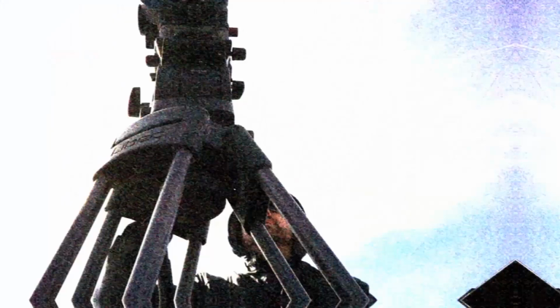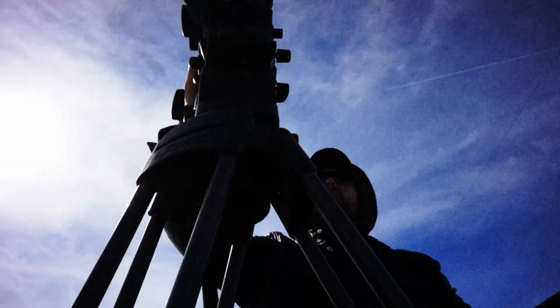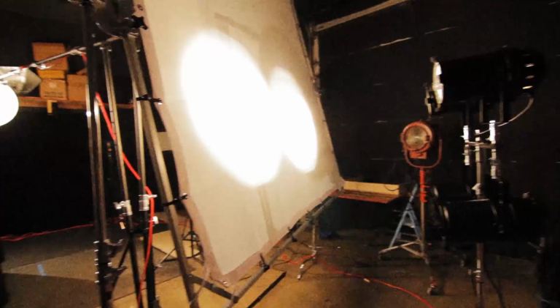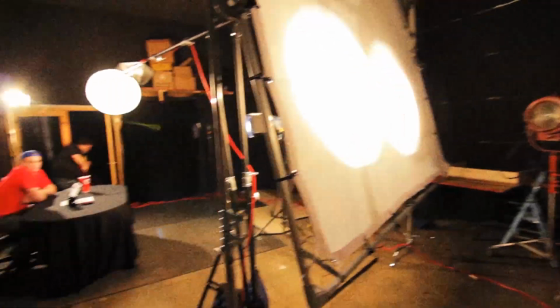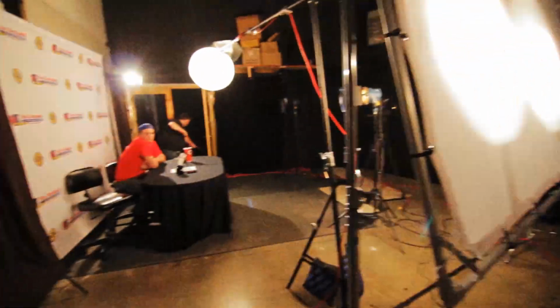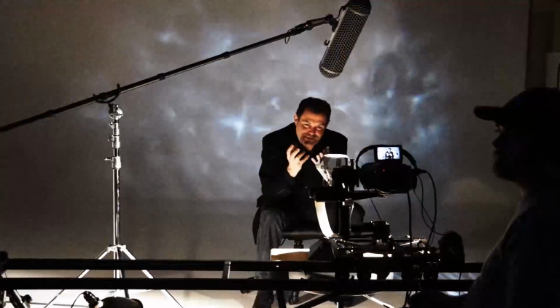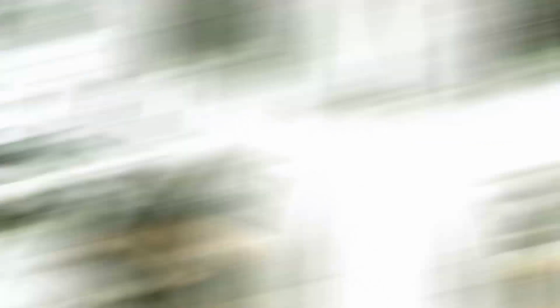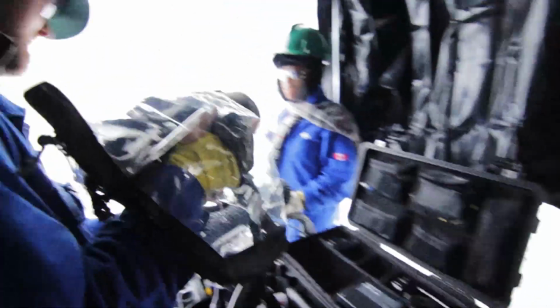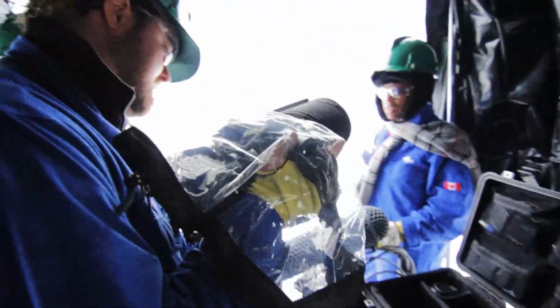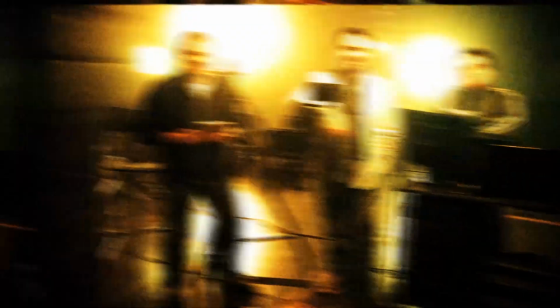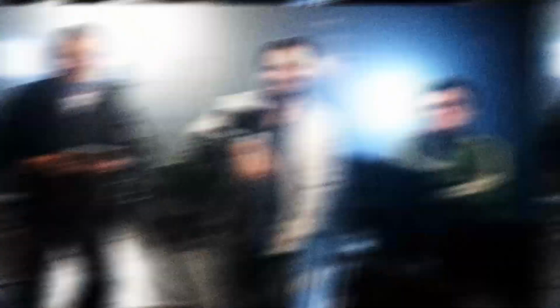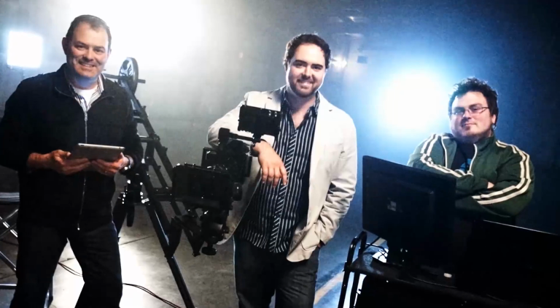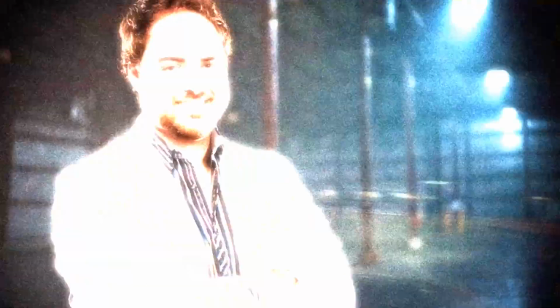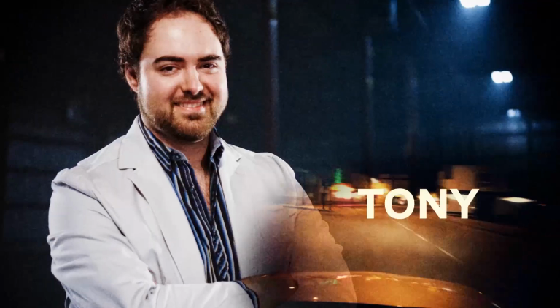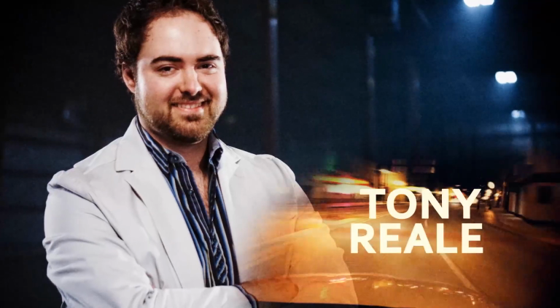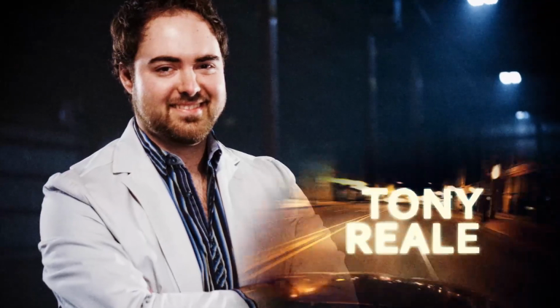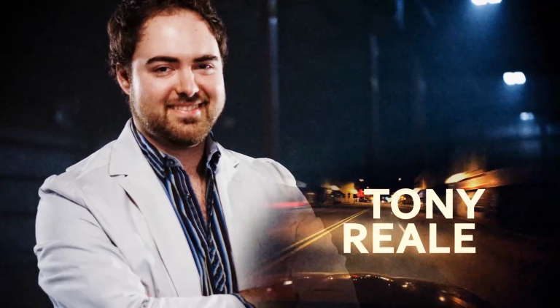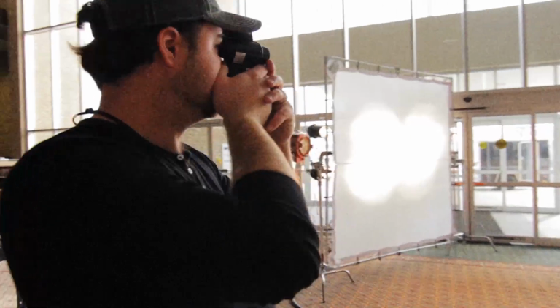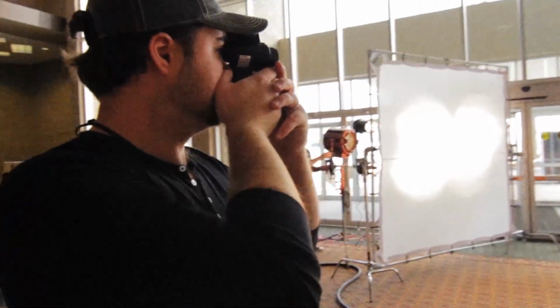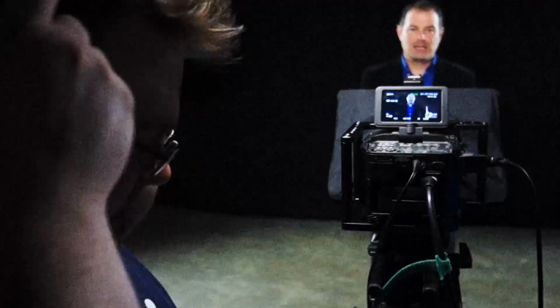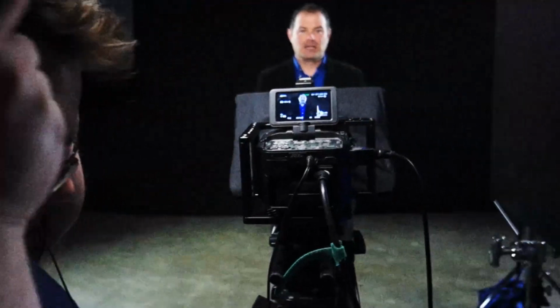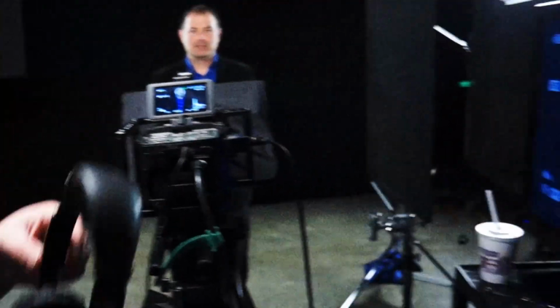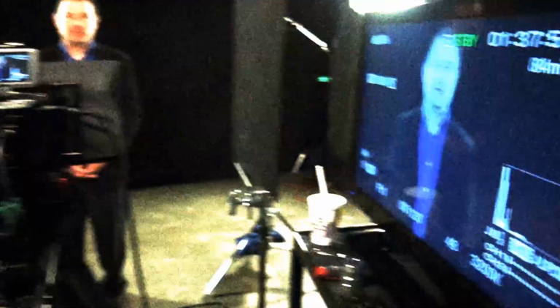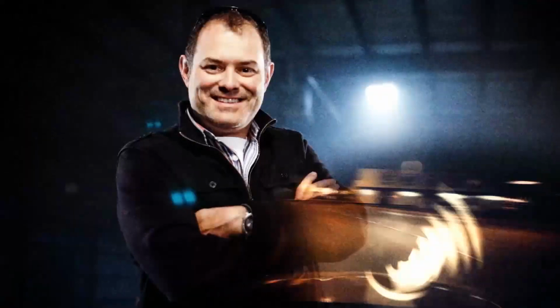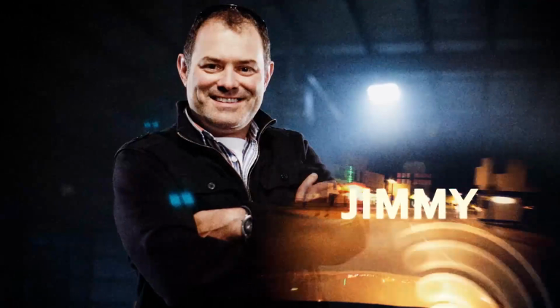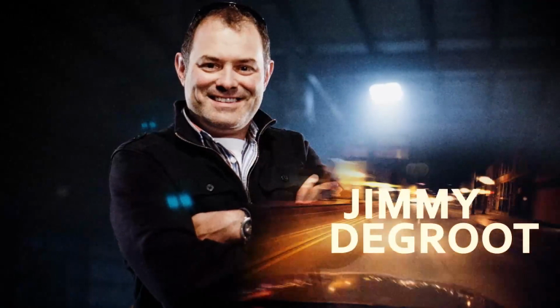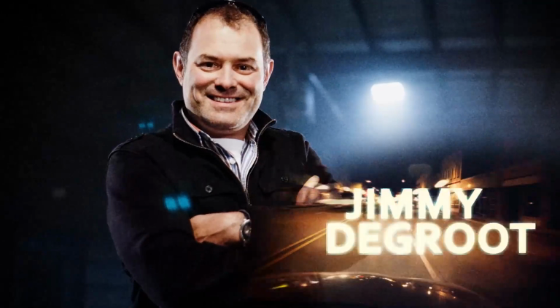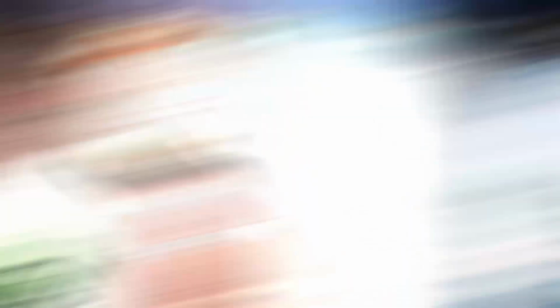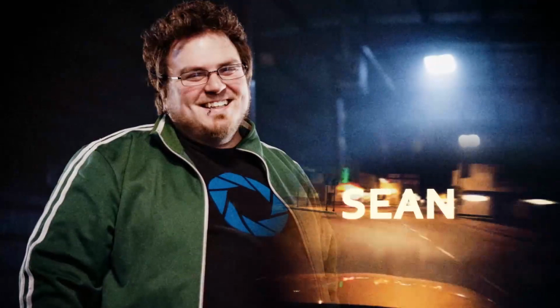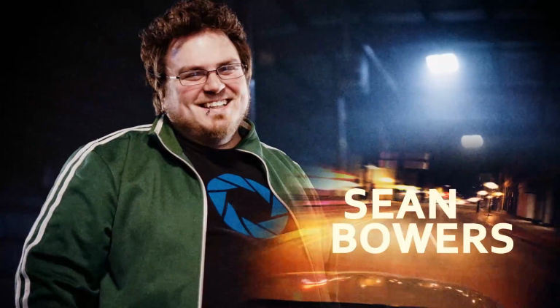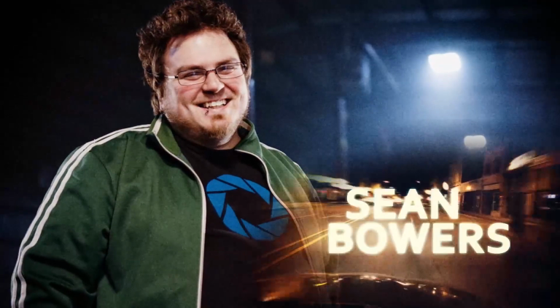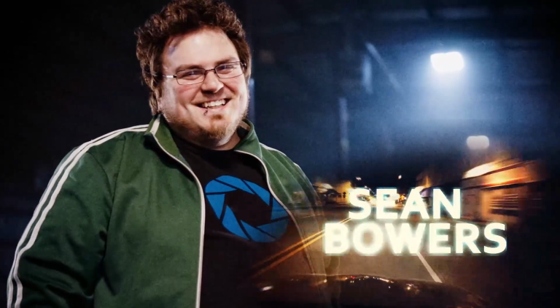Welcome to FilmScene, the show that takes you behind the scenes of our shoots at Creative Edge Productions. I'm your host, Tony Reale, Director of Photography, joined as always by our Intrepid crew, Jimmy DeGroat, Creative Director, and Sean Bowers, Director of Post-Productions.